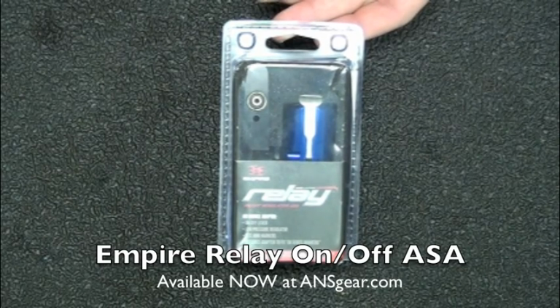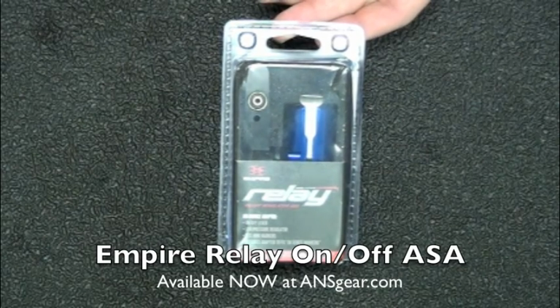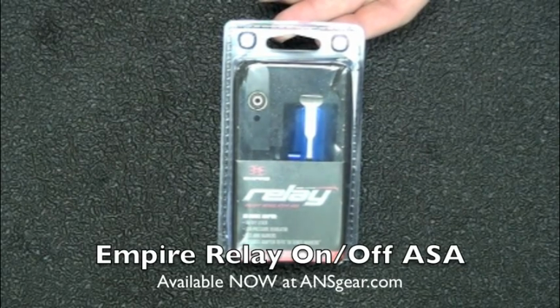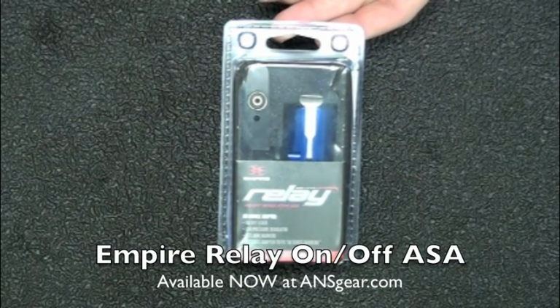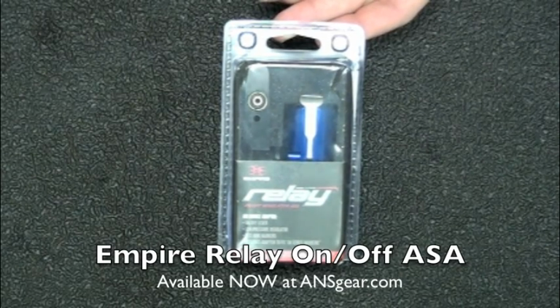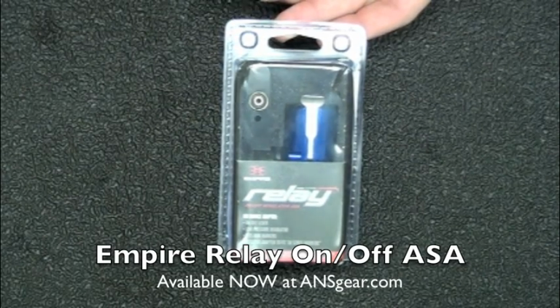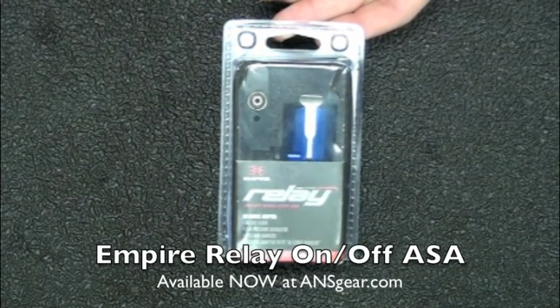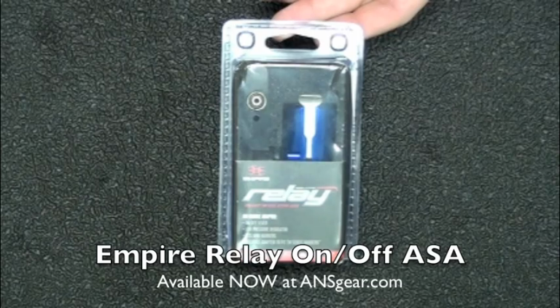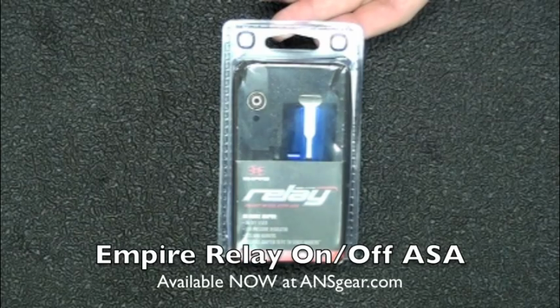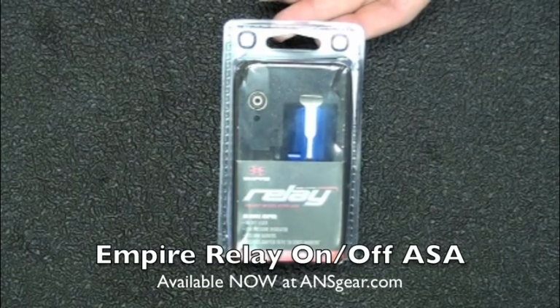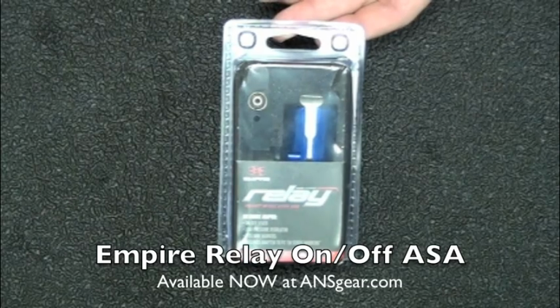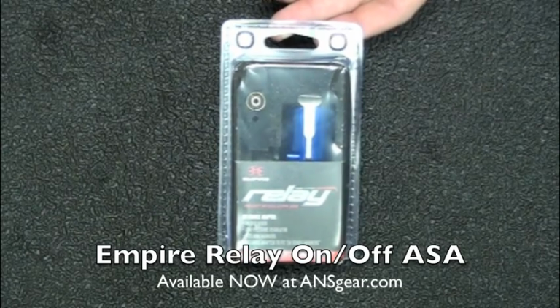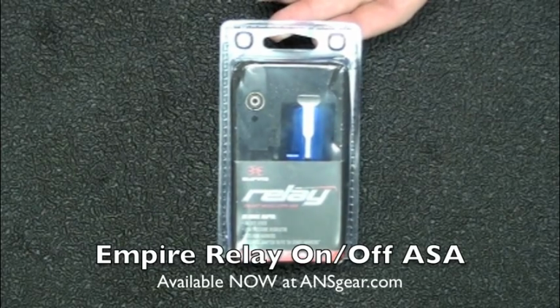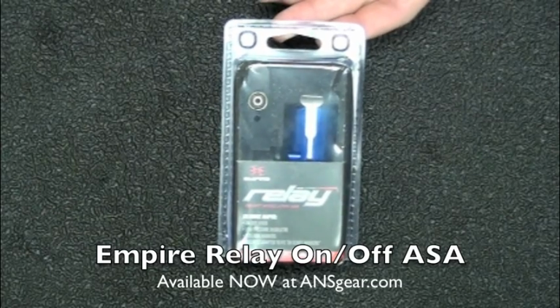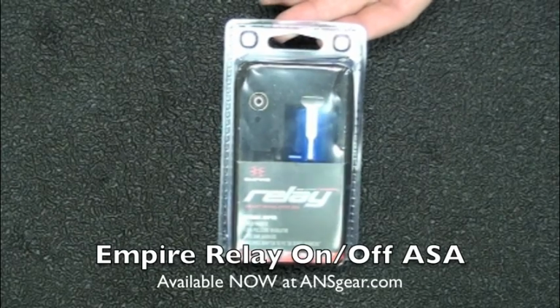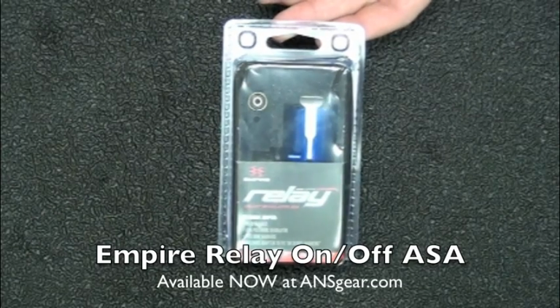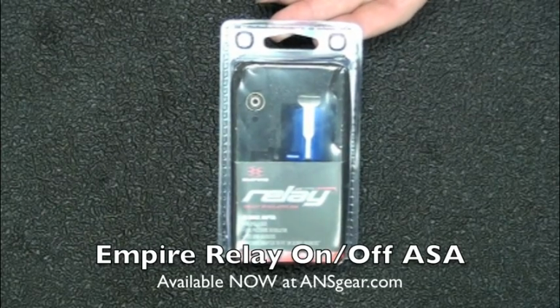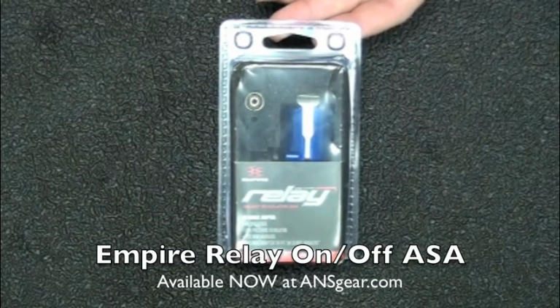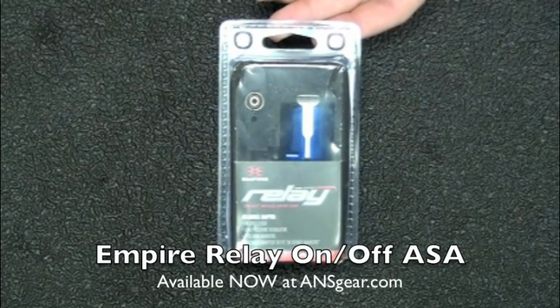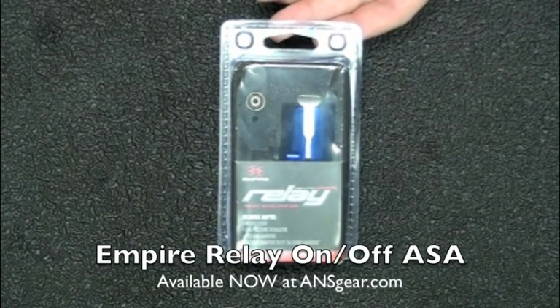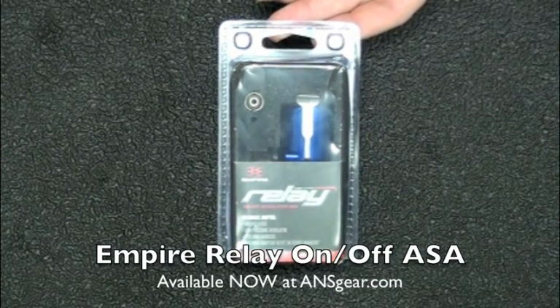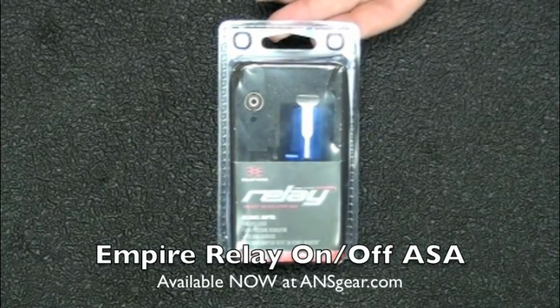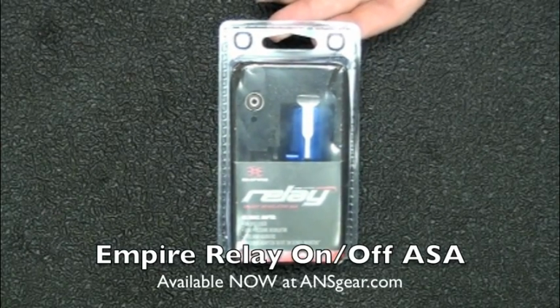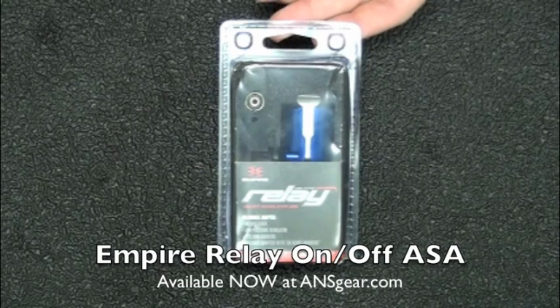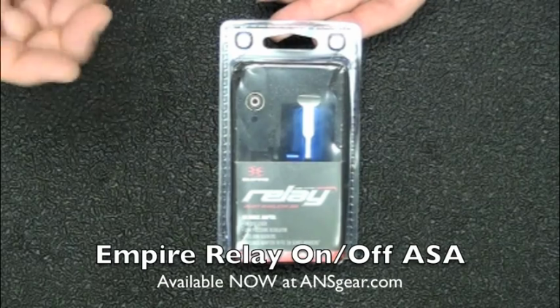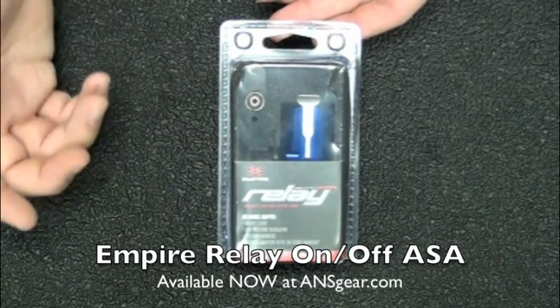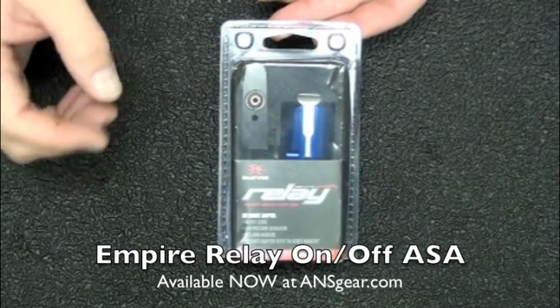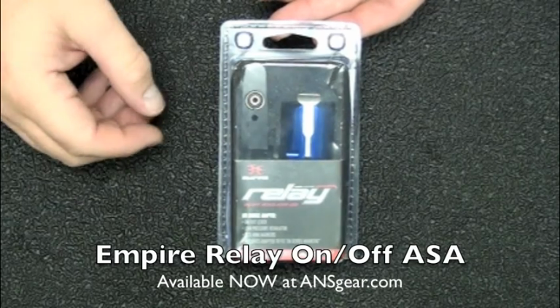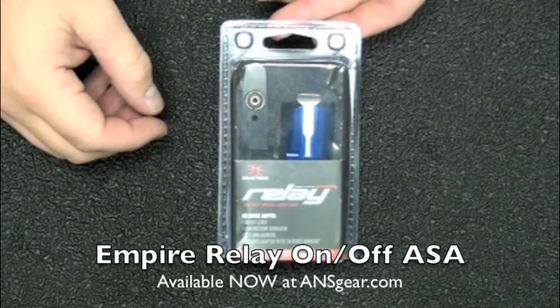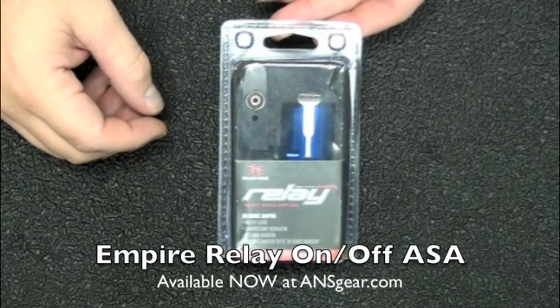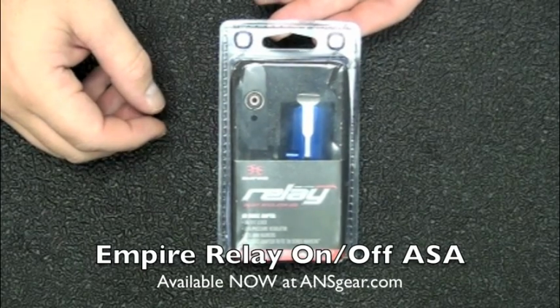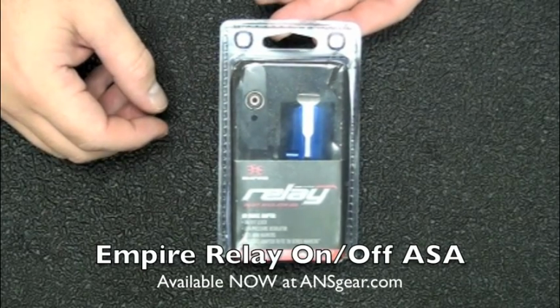These are for the Mini and the BT line — the BT TM7 and the BT TM15. This is their new on-off style regulator ASA.